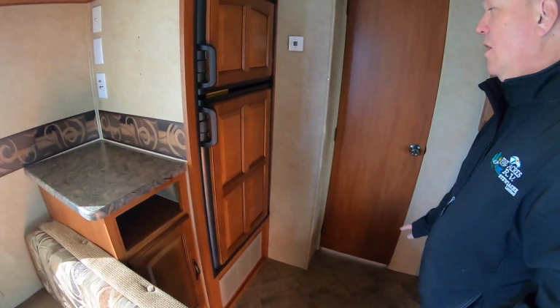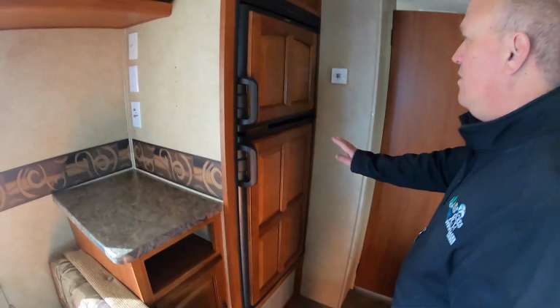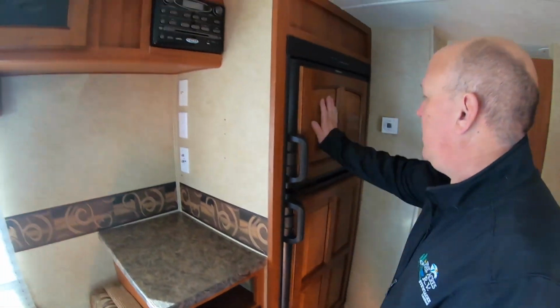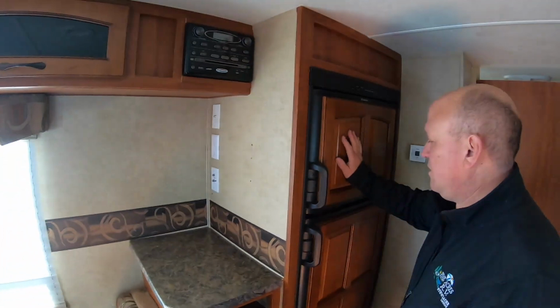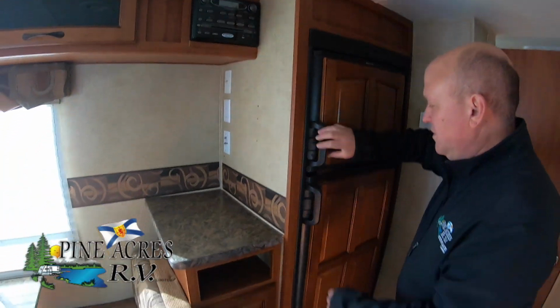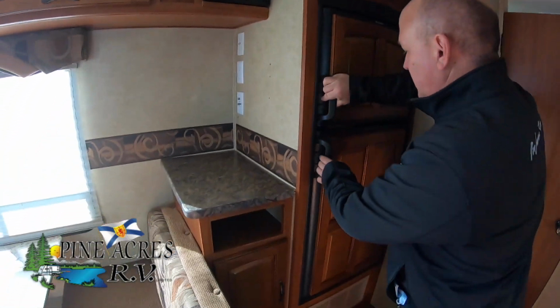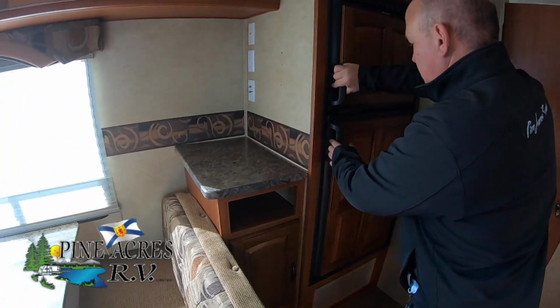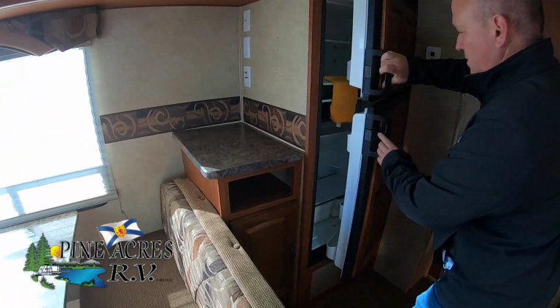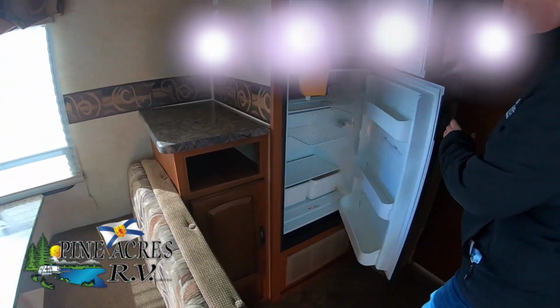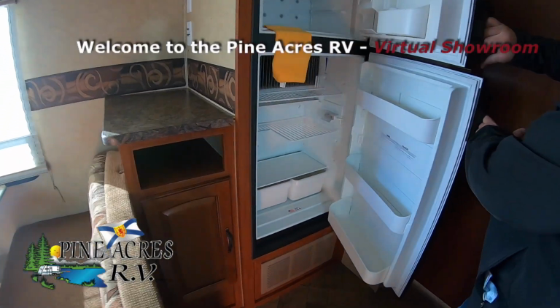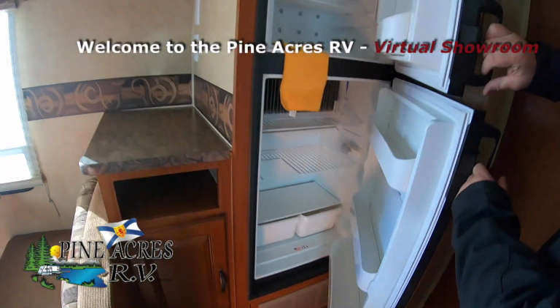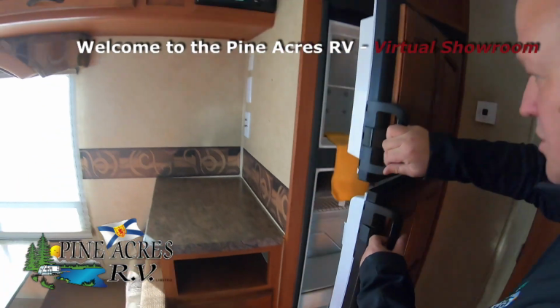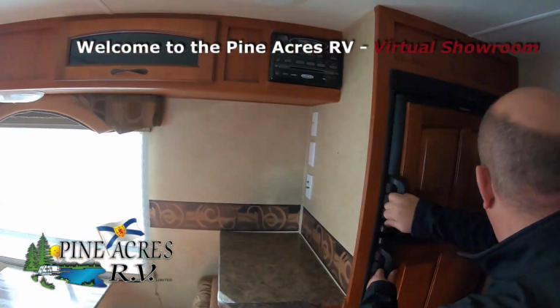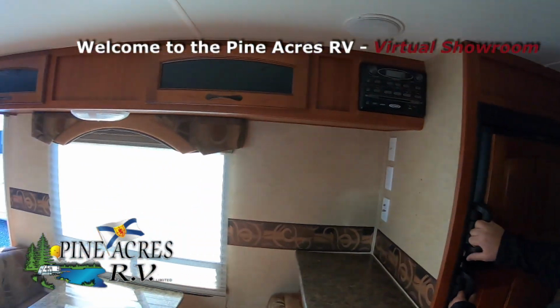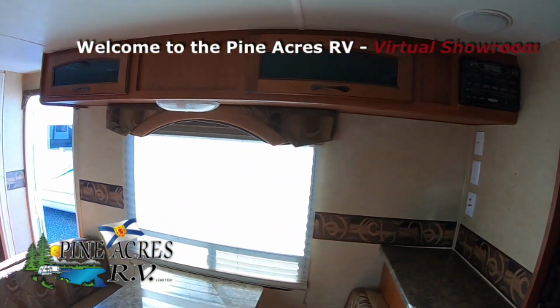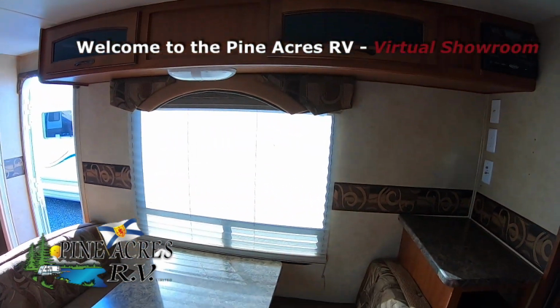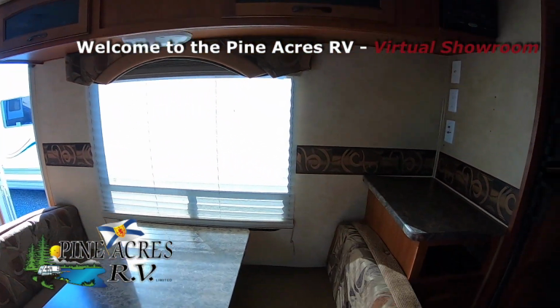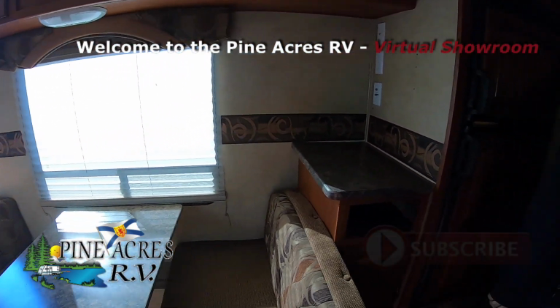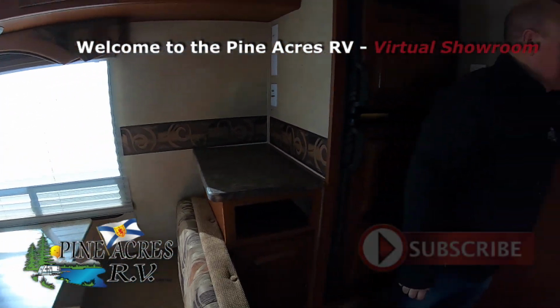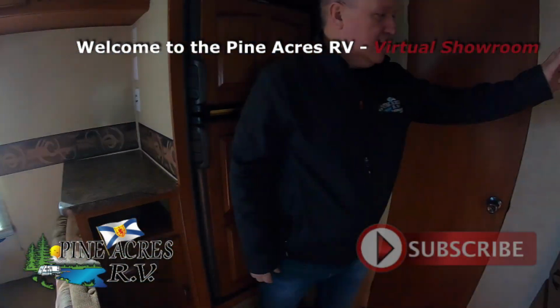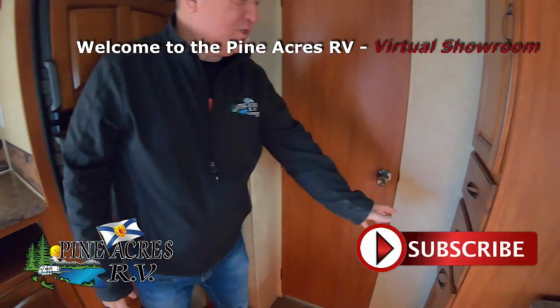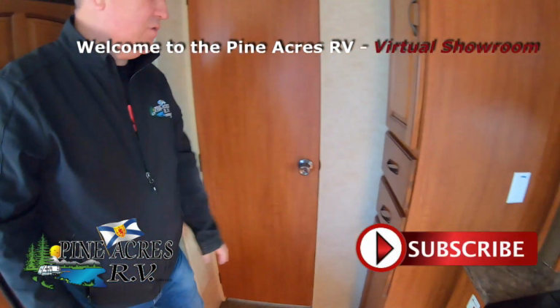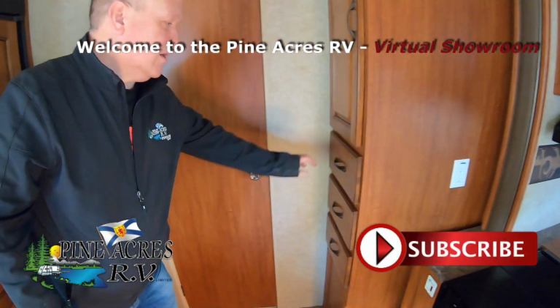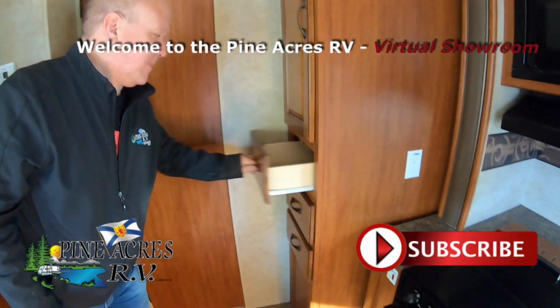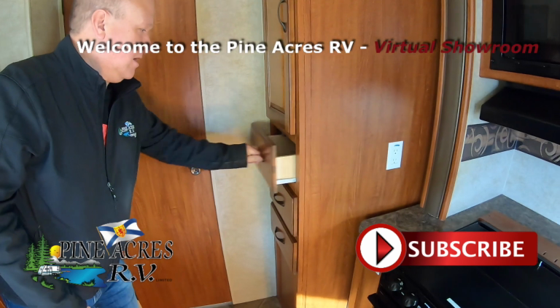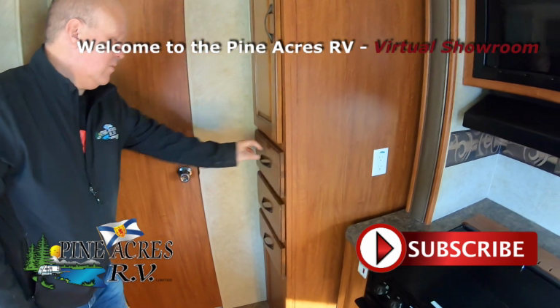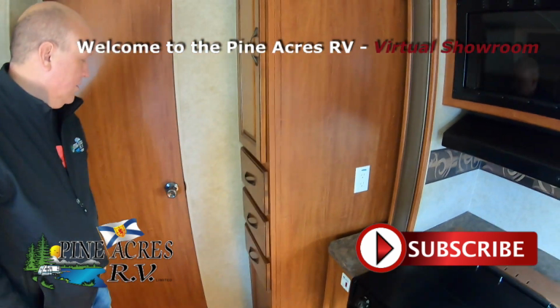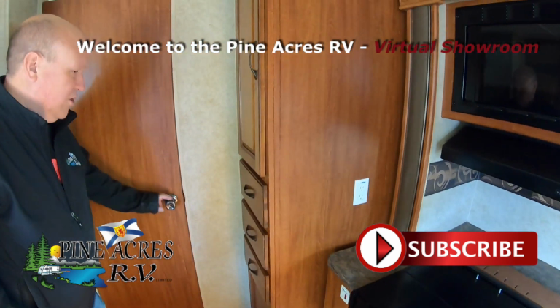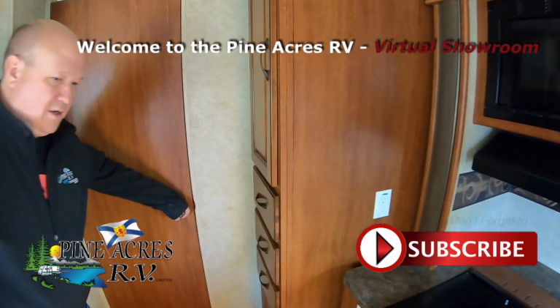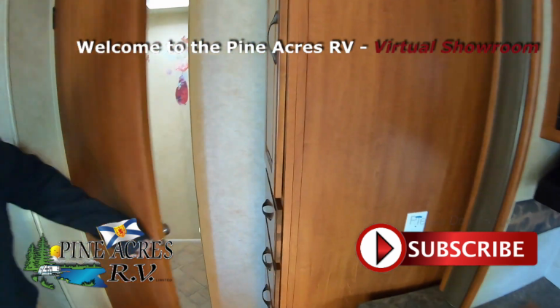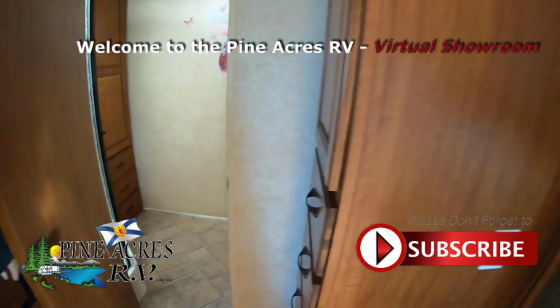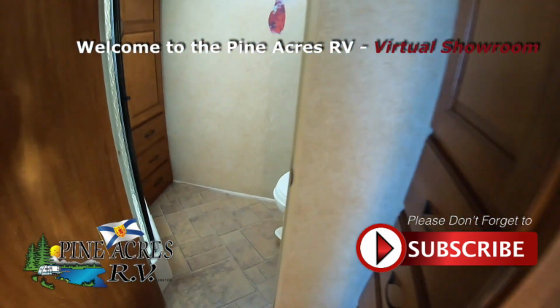And the wood panels on the fridge — that's nice. Six cubic foot fridge here. And a nice pantry here with a cutlery drawer.